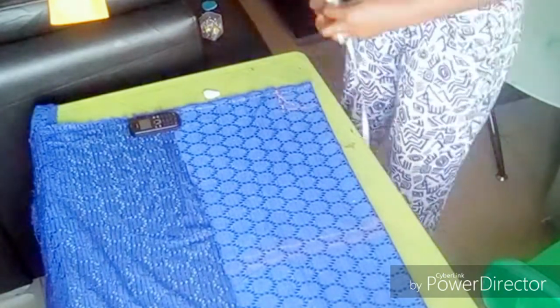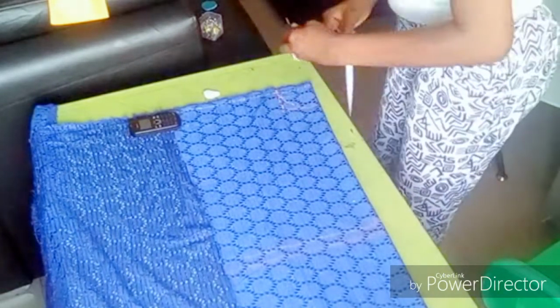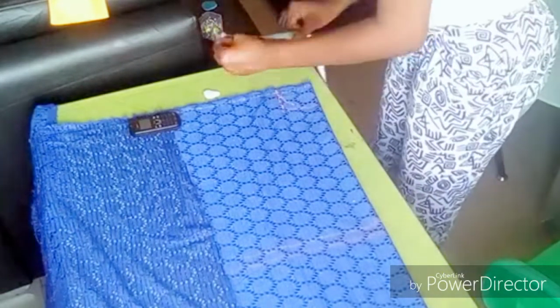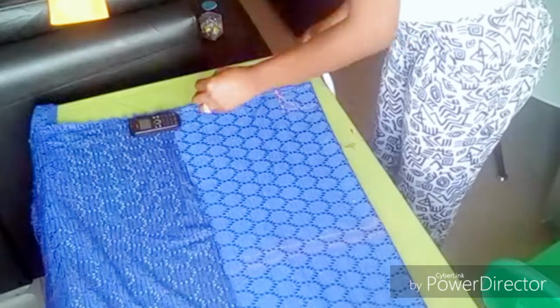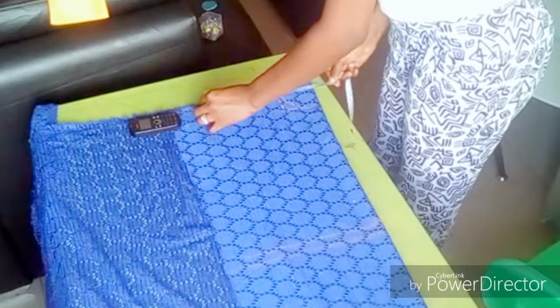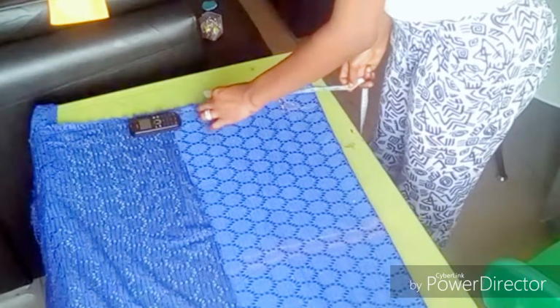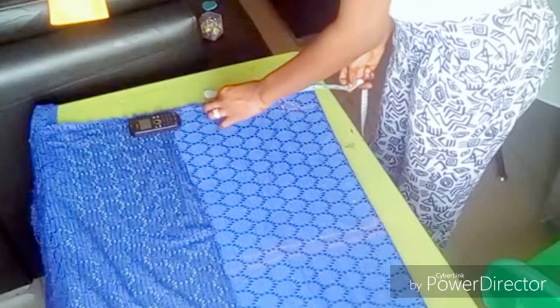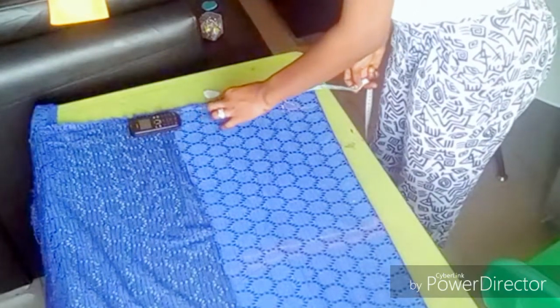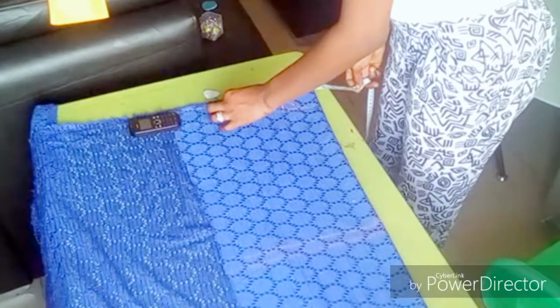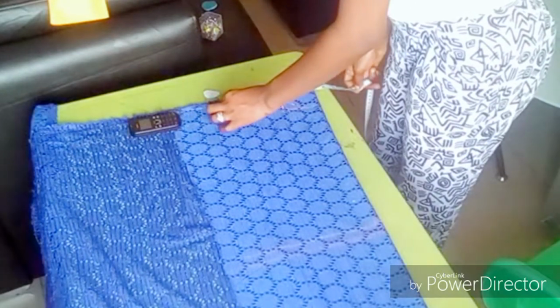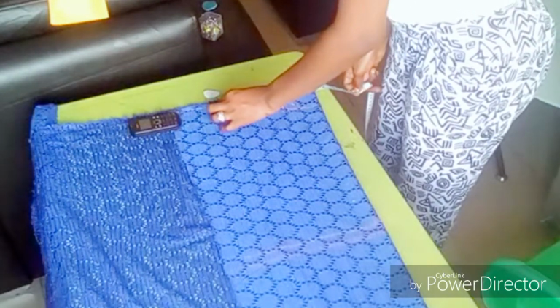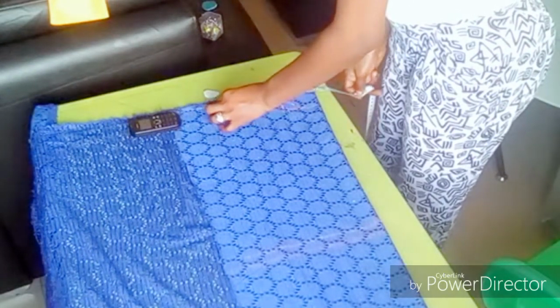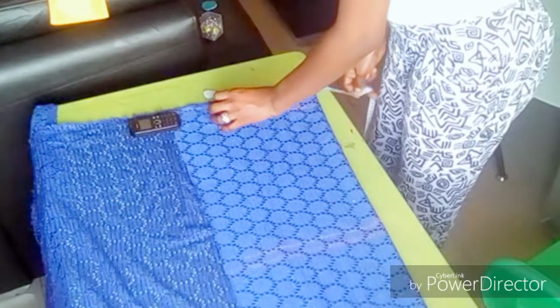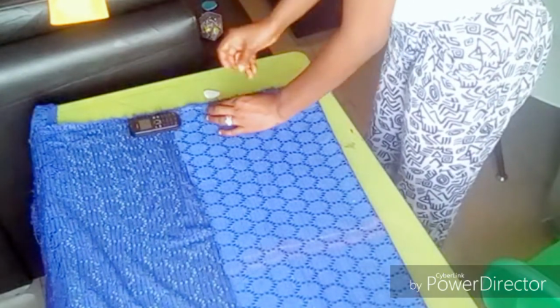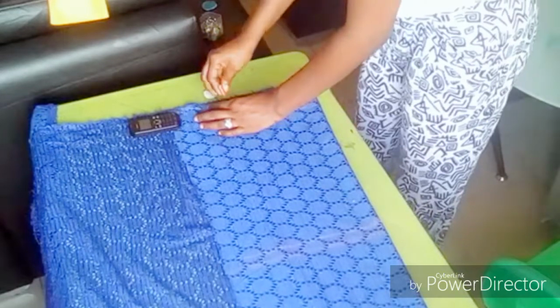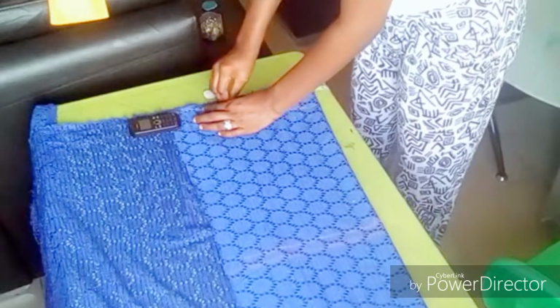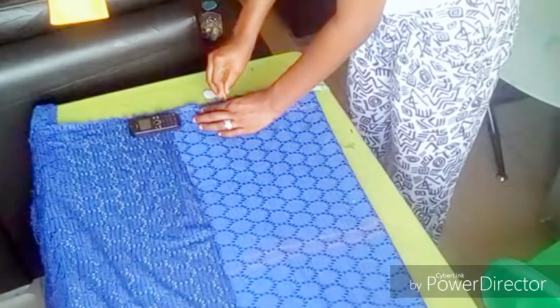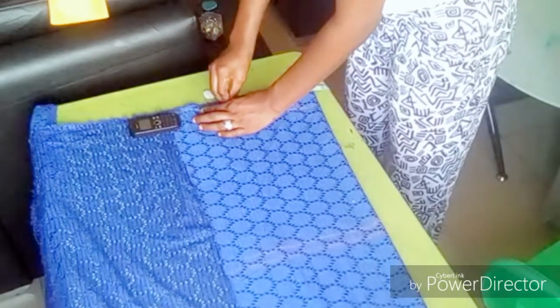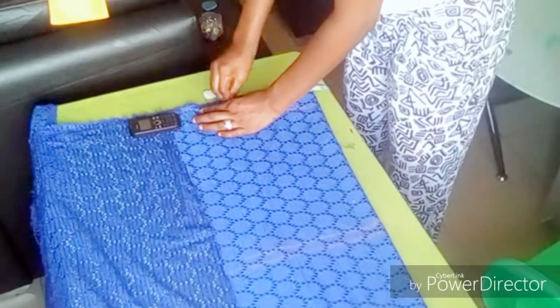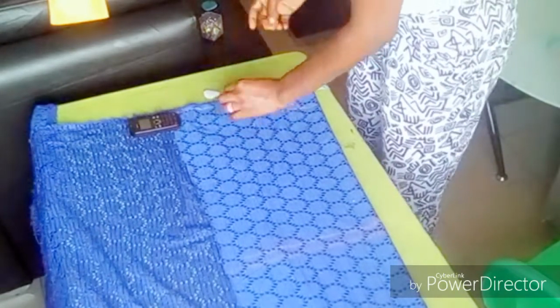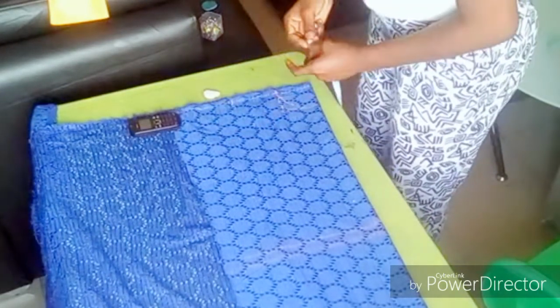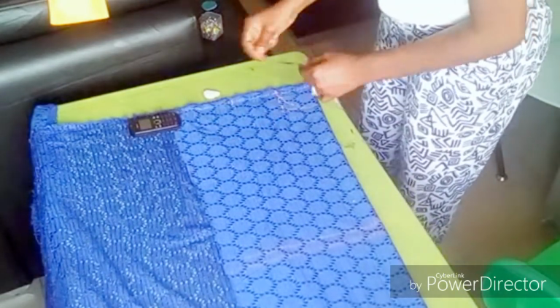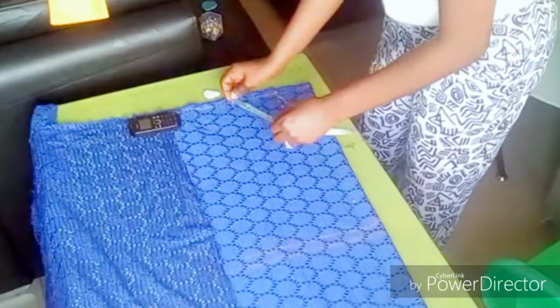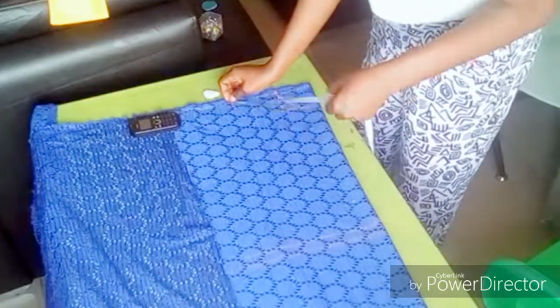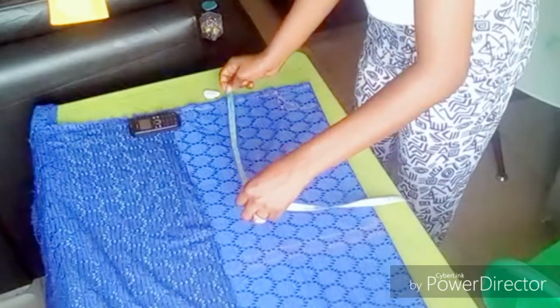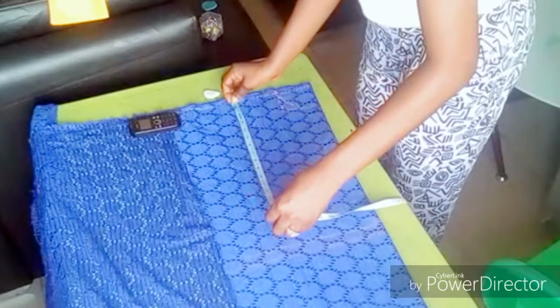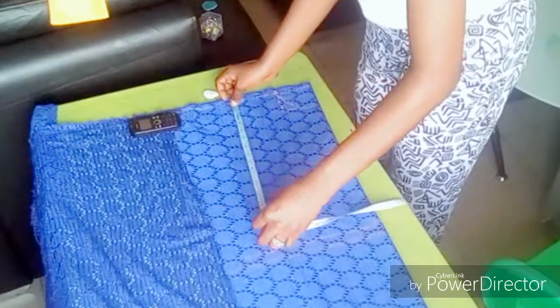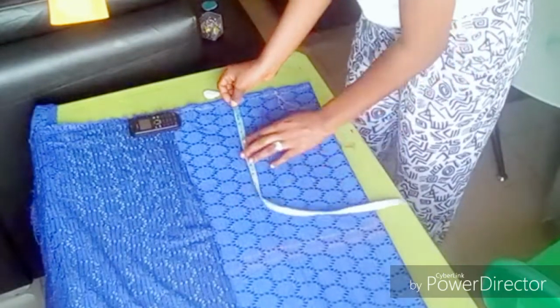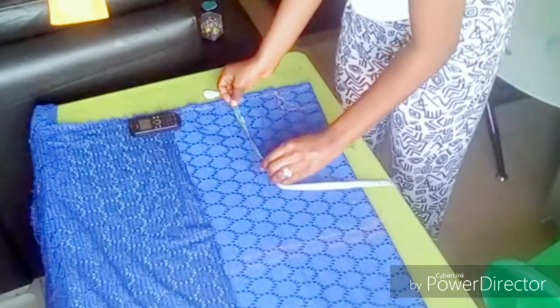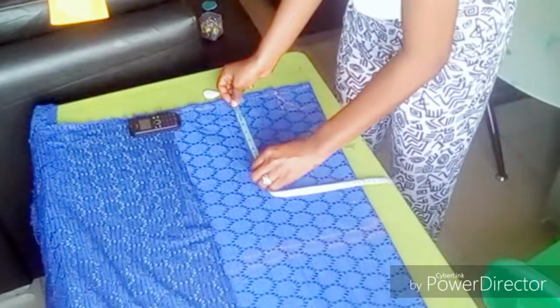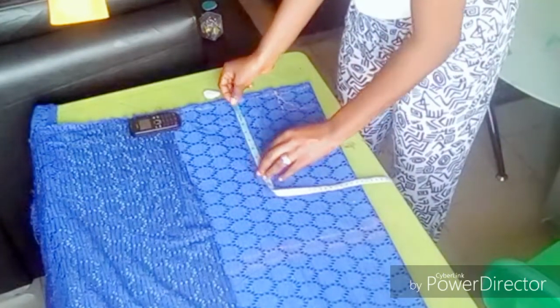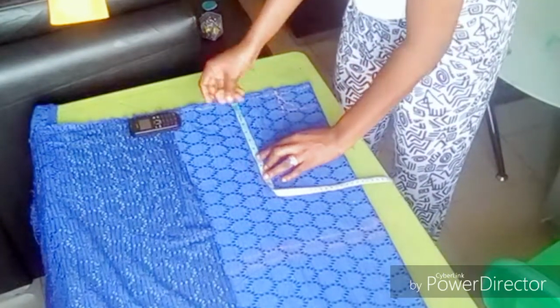After measuring my neck, I have the shoulder at 11 inches. Then after measuring my shoulder length, I will now measure my armhole — my arm circumference — which is eight inches.